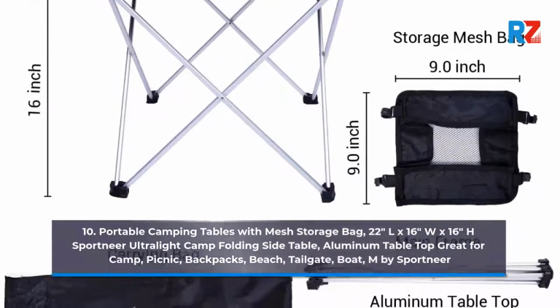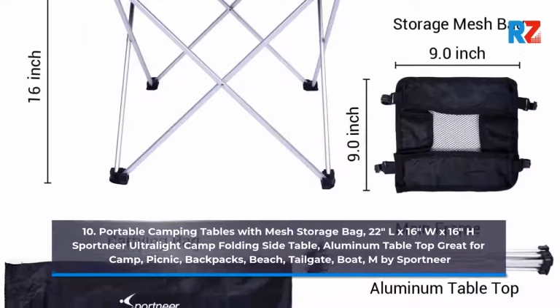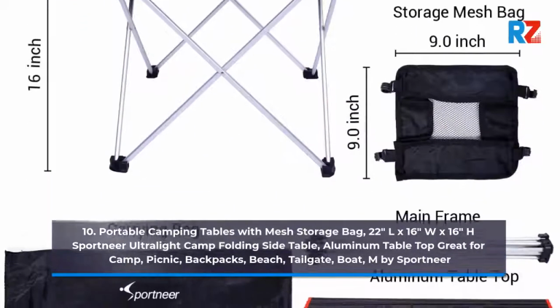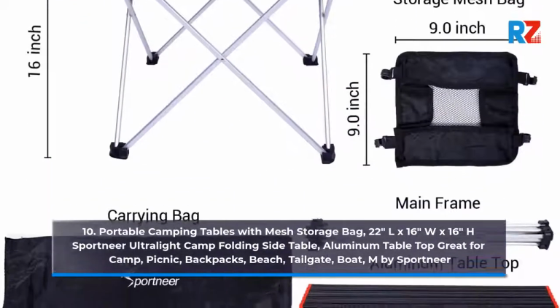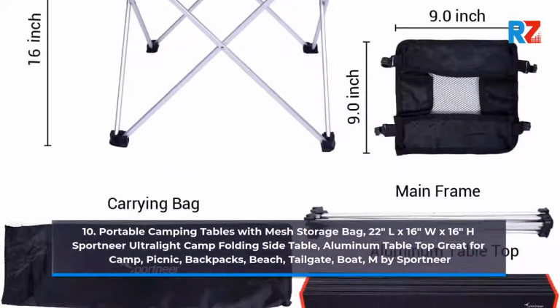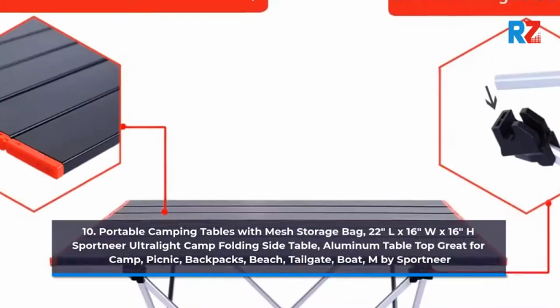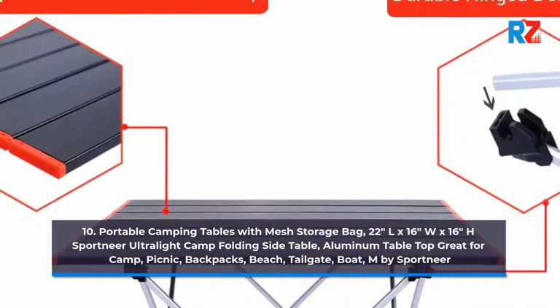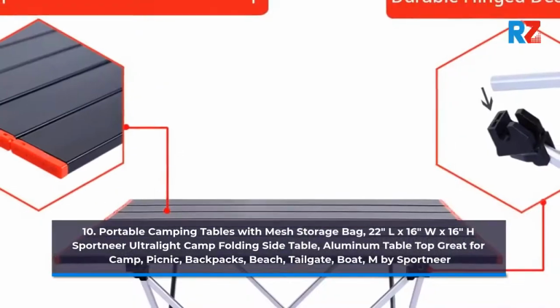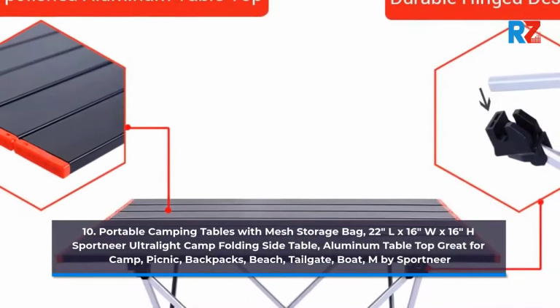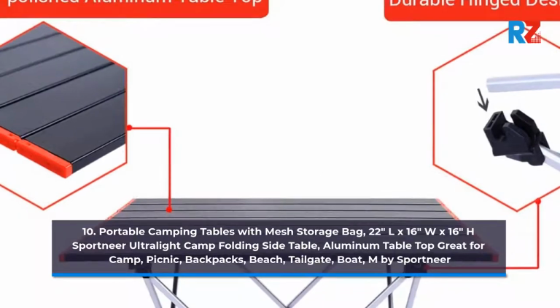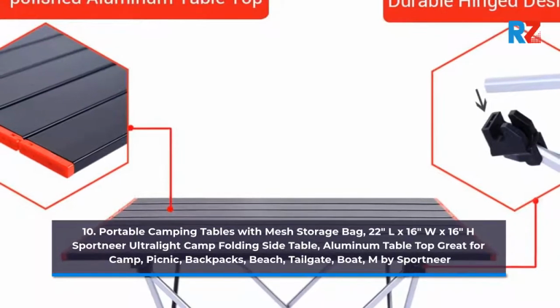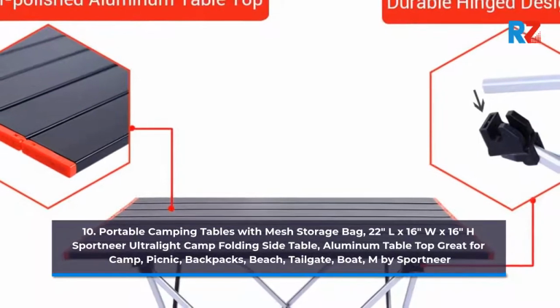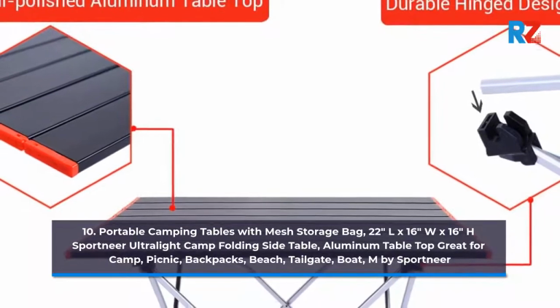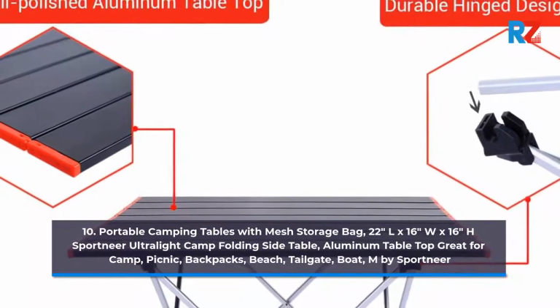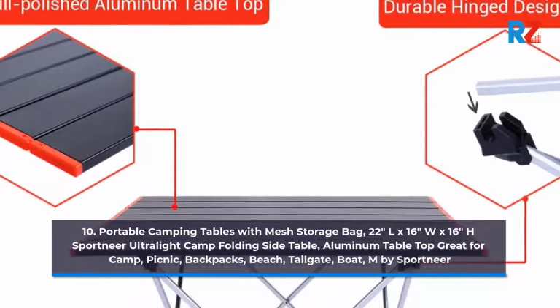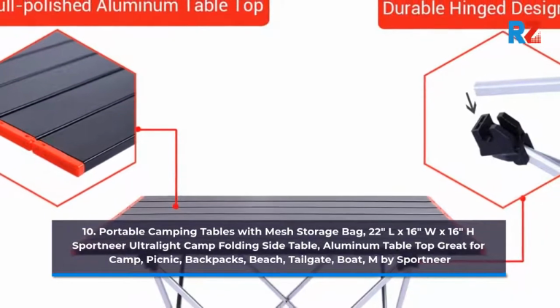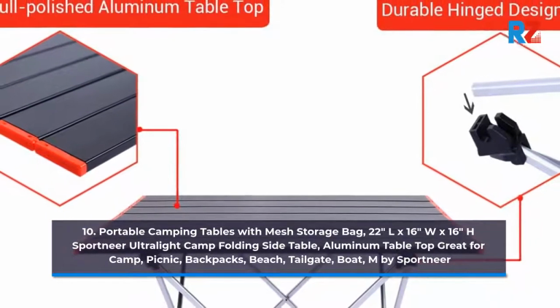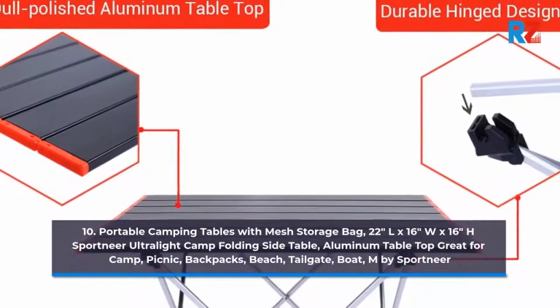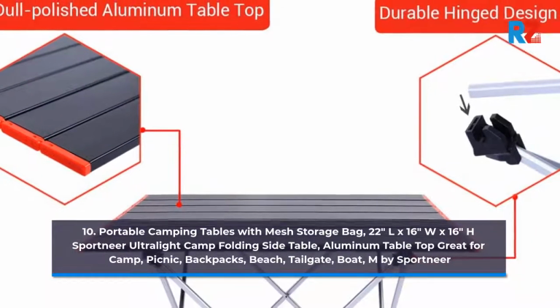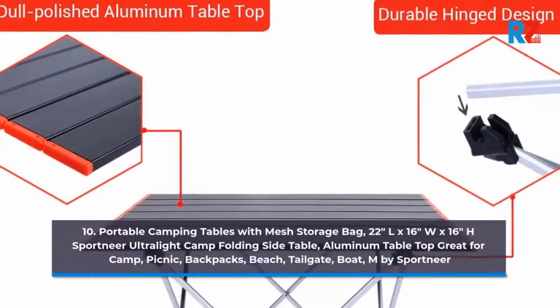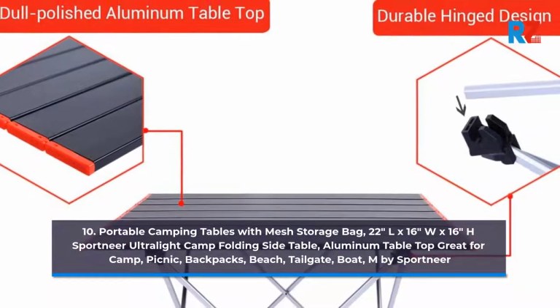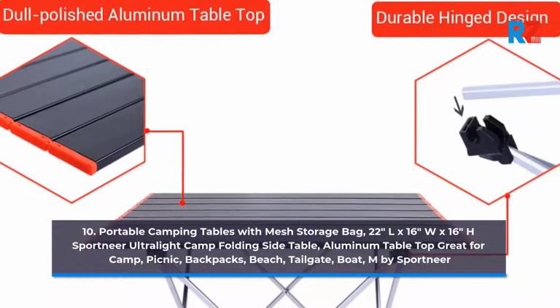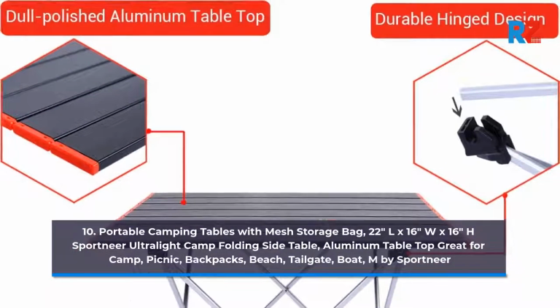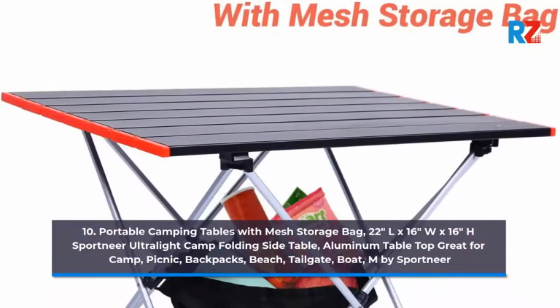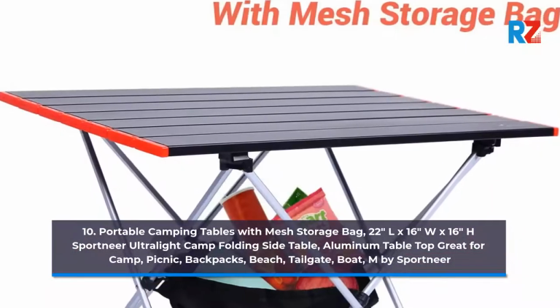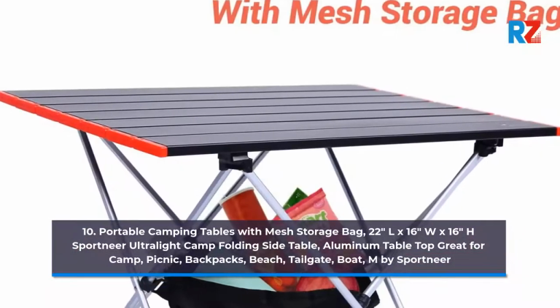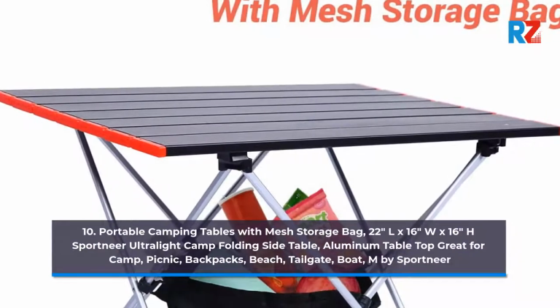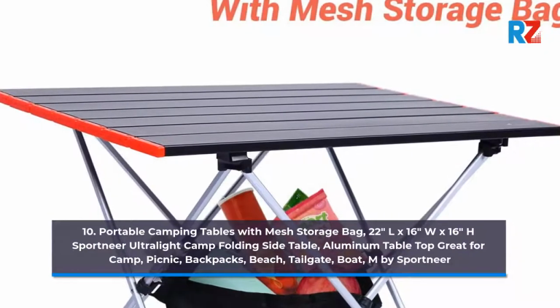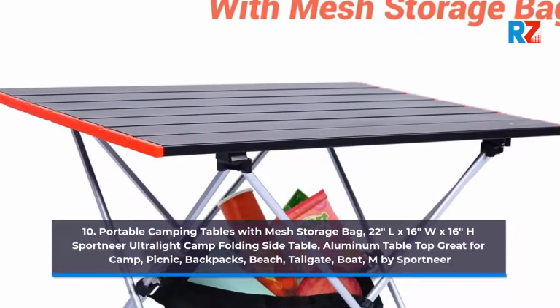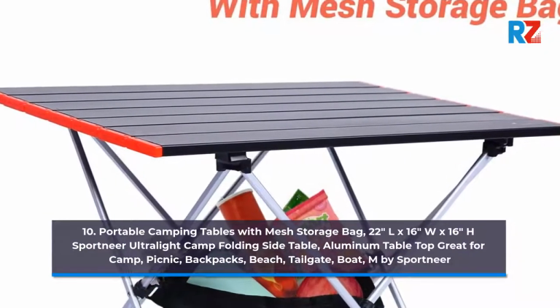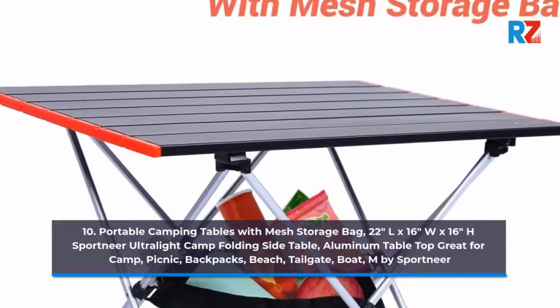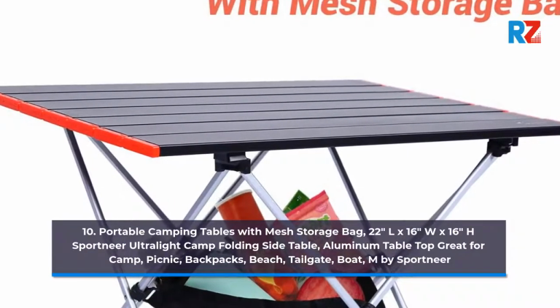10. Portable Camping Tables with Mesh Storage Bag, 22 inches length by 16 inches width by 16 inches height, Sport near Ultra.